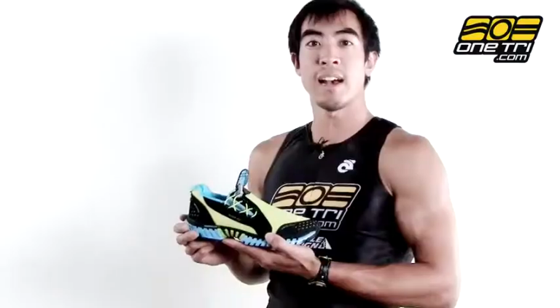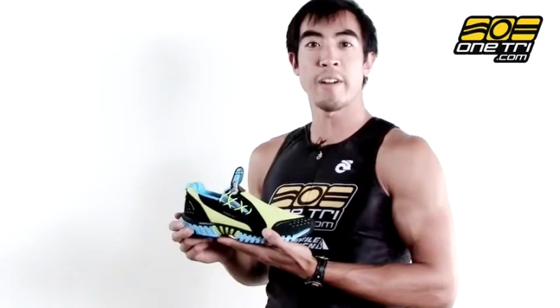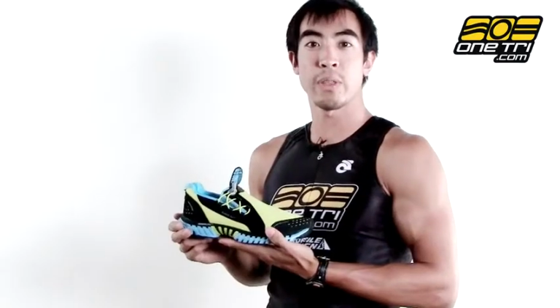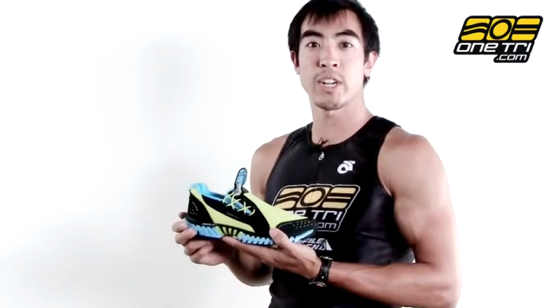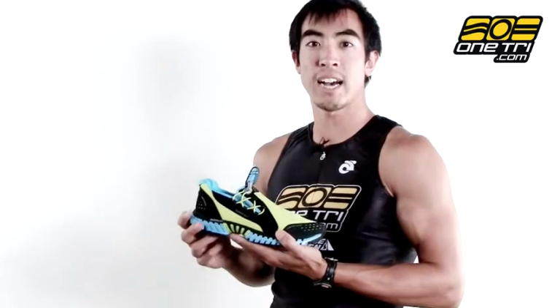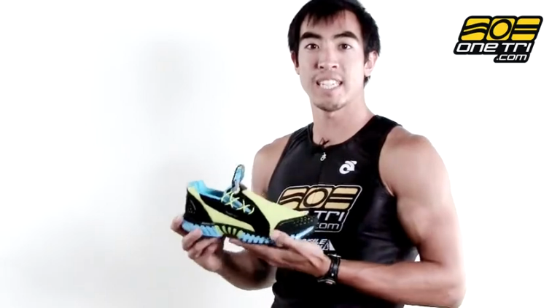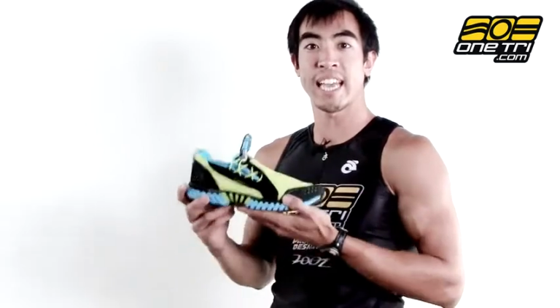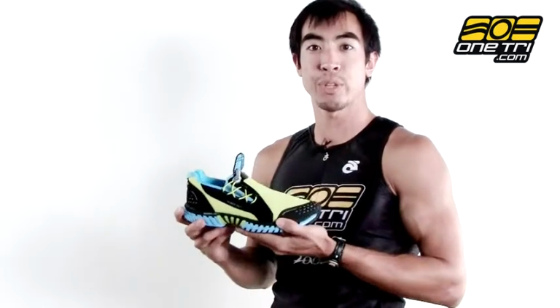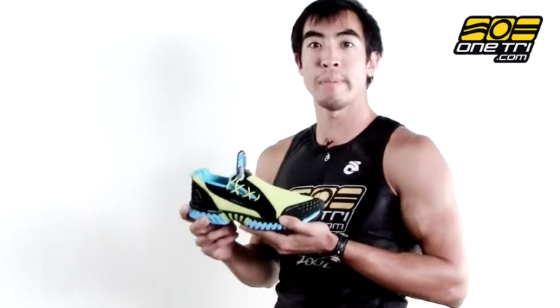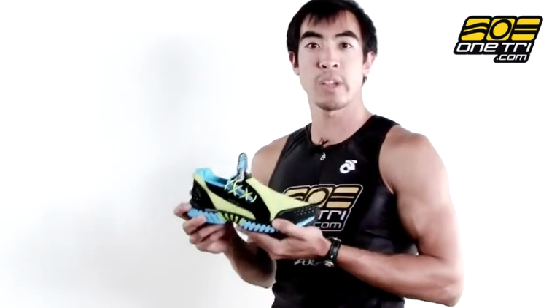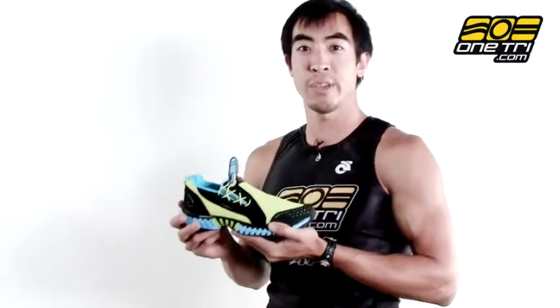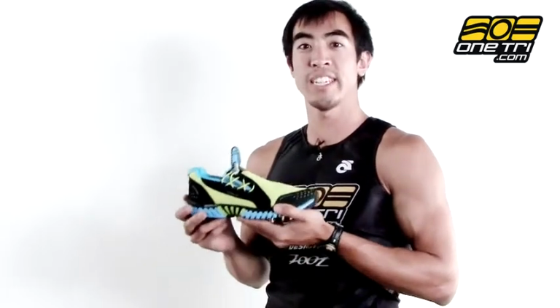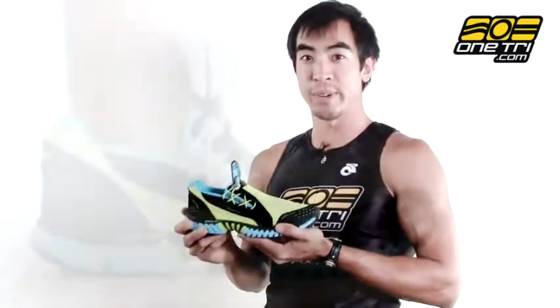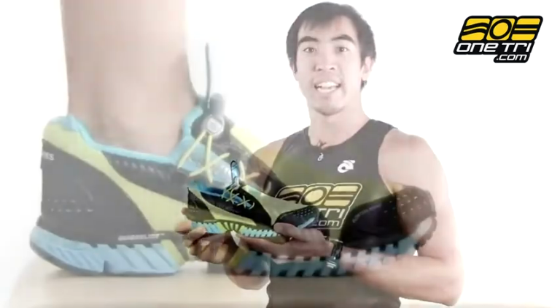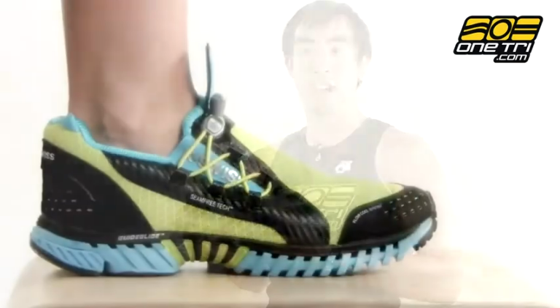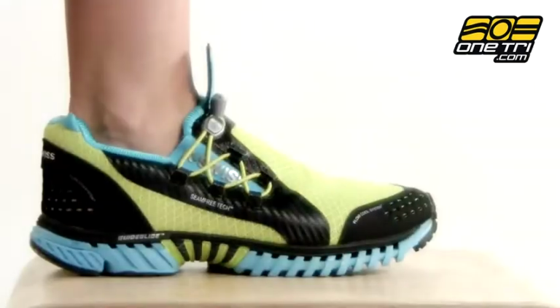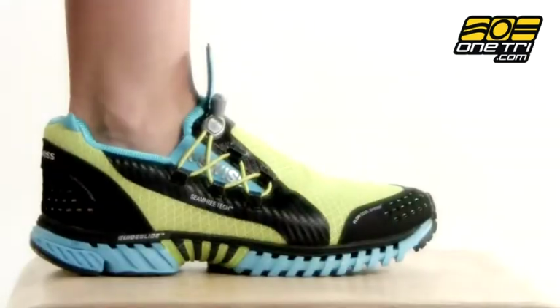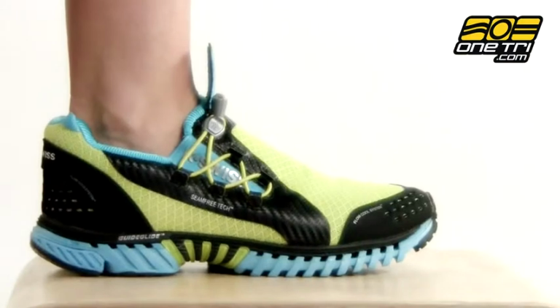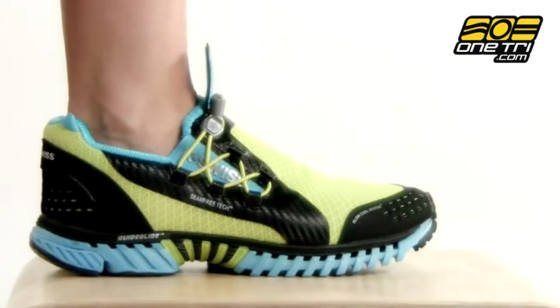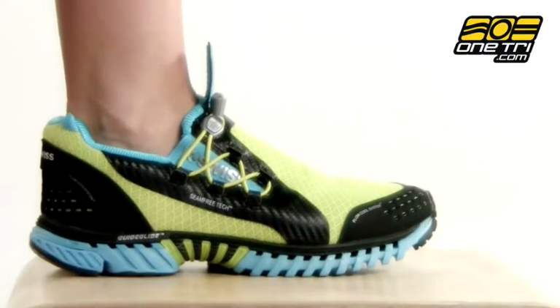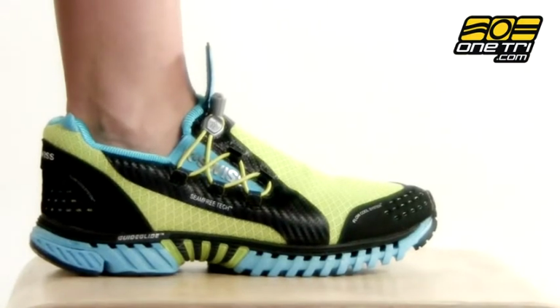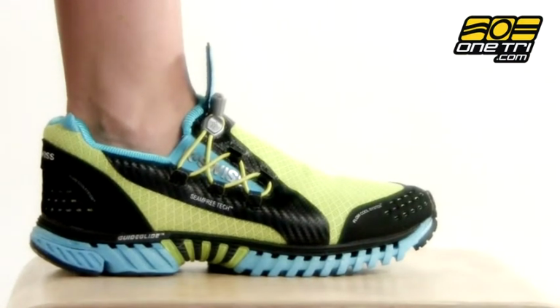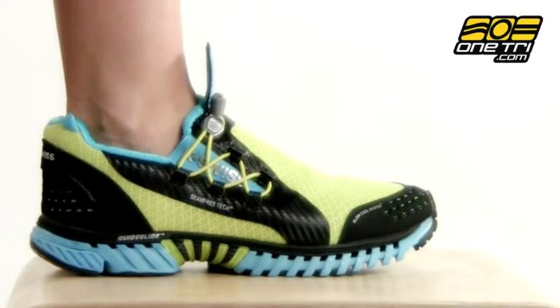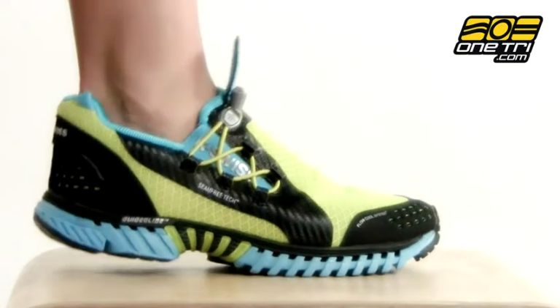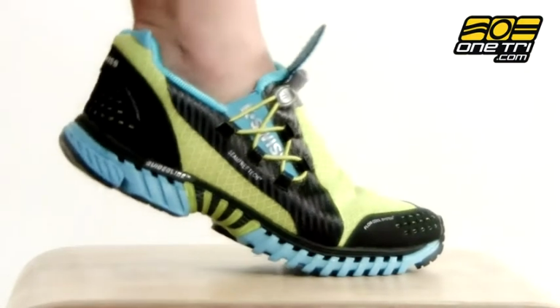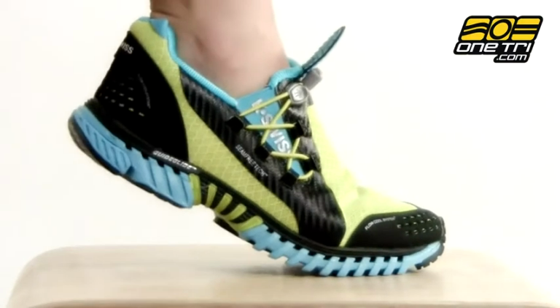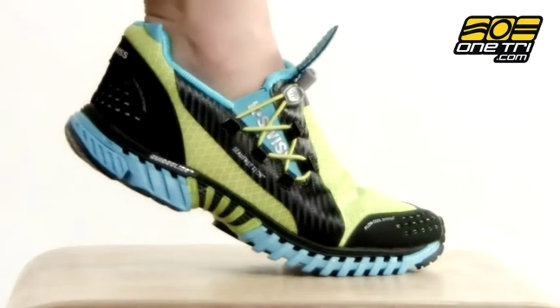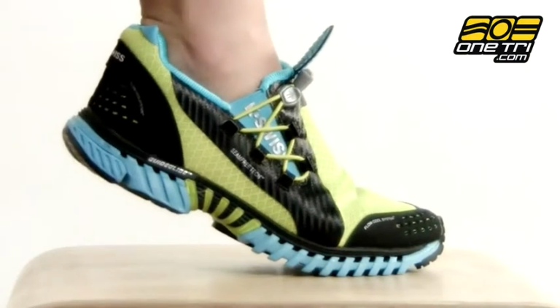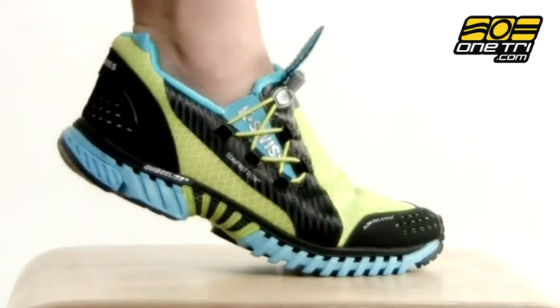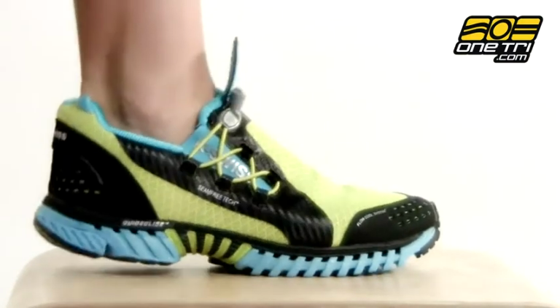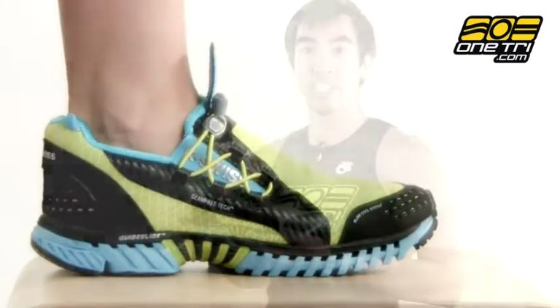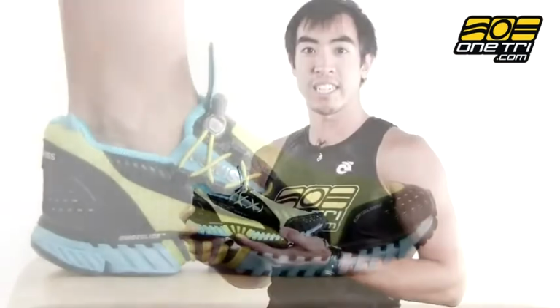Hi, Greg here with OneTry.com, and this is the K-Swiss Women's Quickie QT2. It's a tri-specific shoe, which means it has quick laces and grippers on both the front and the rear to ensure a fast transition.